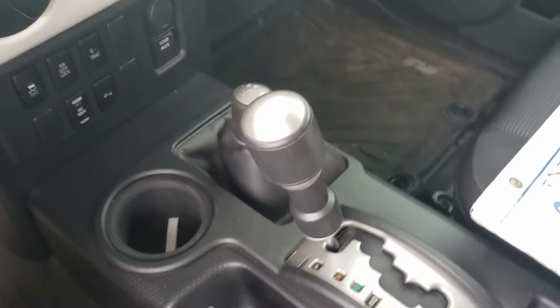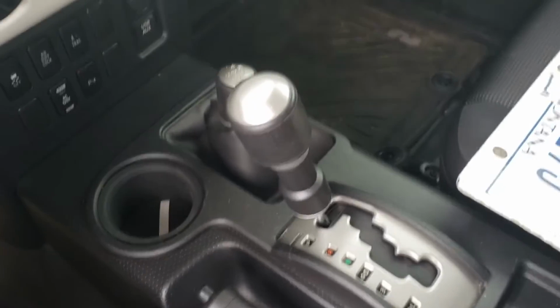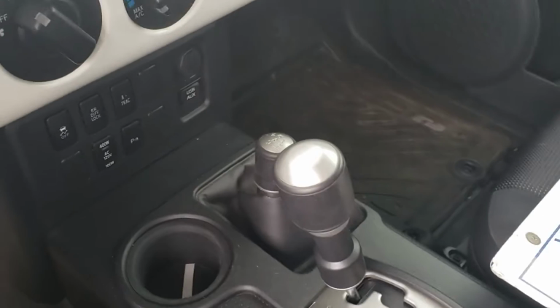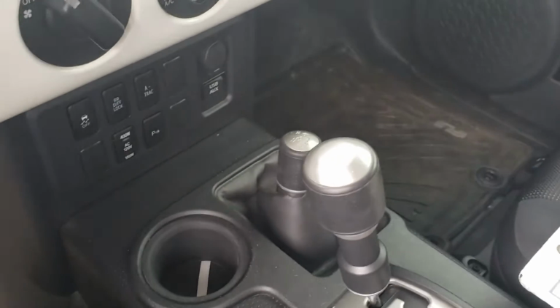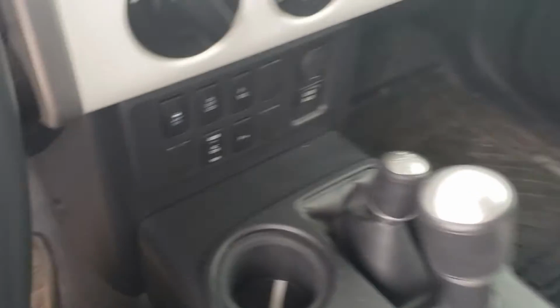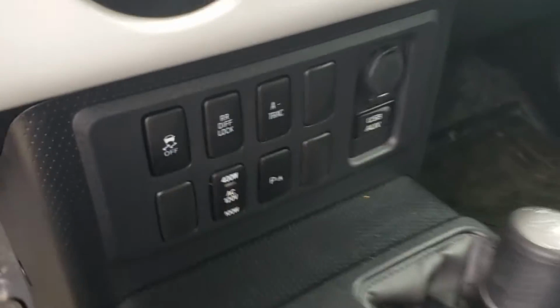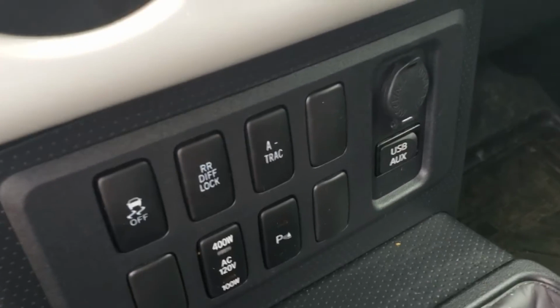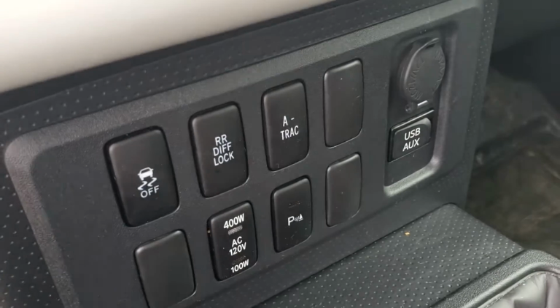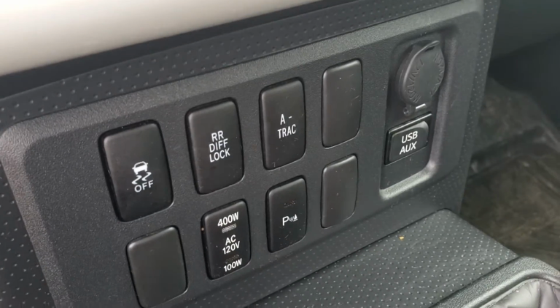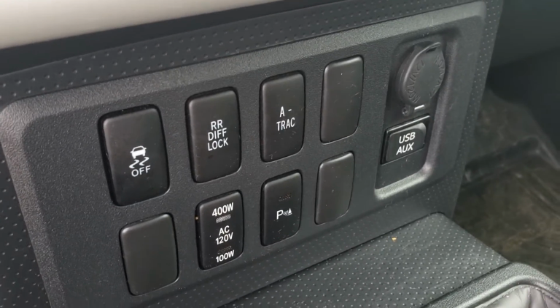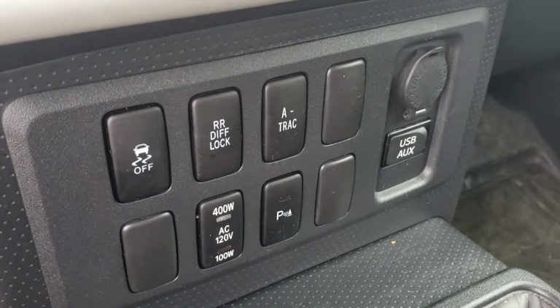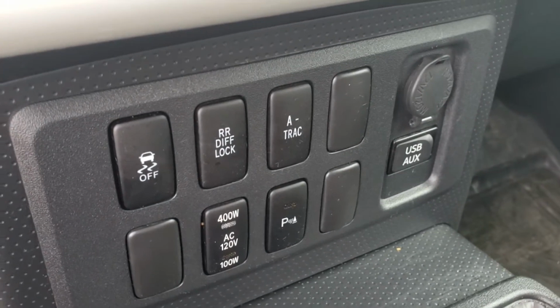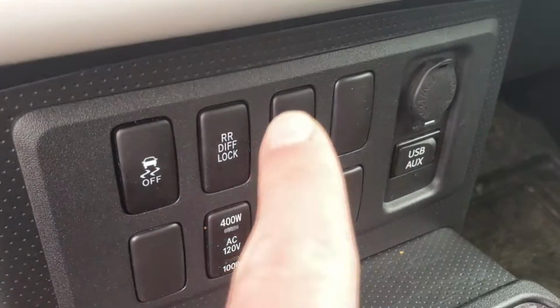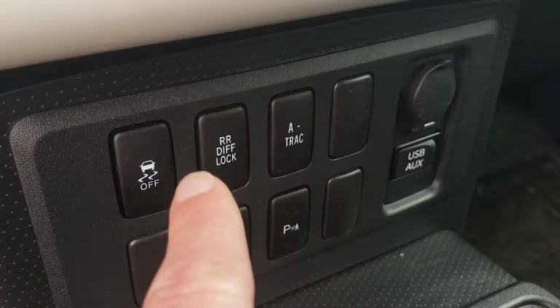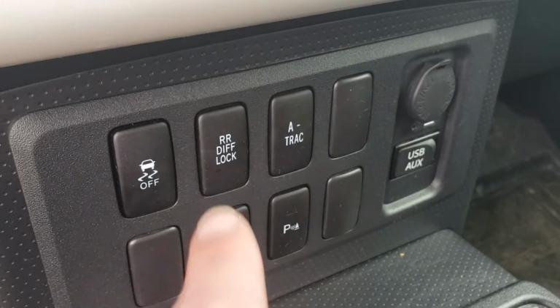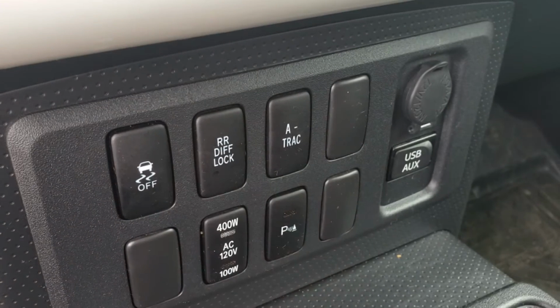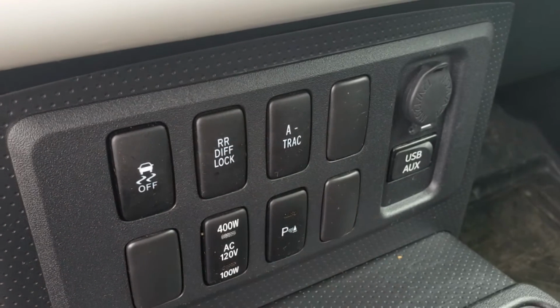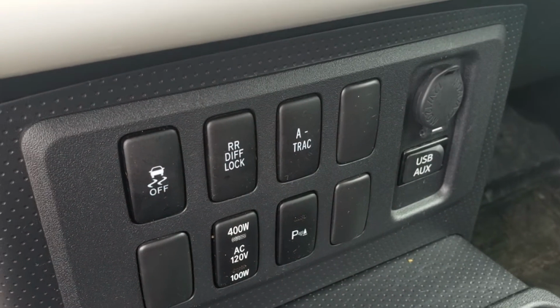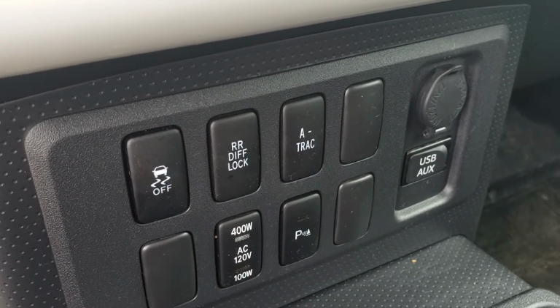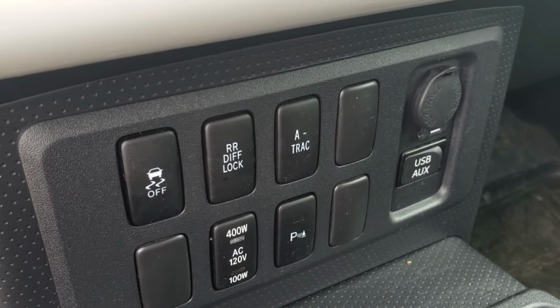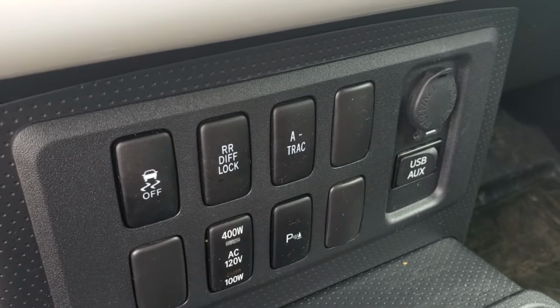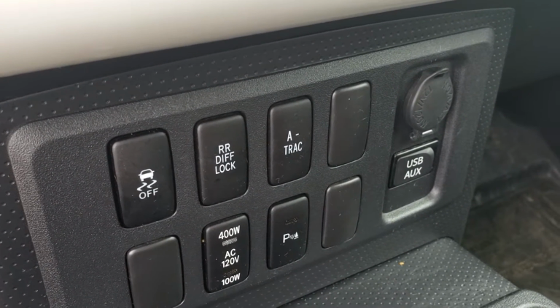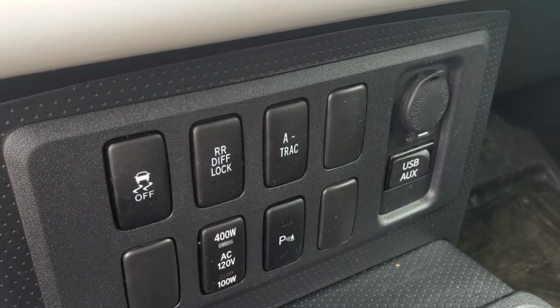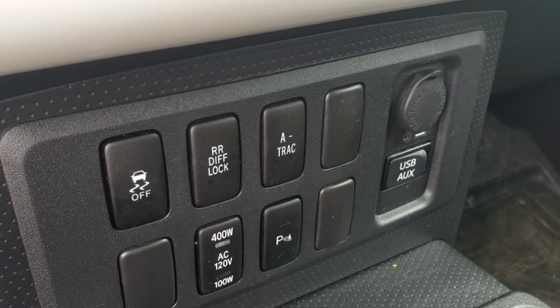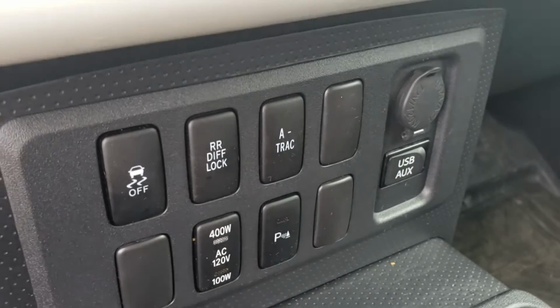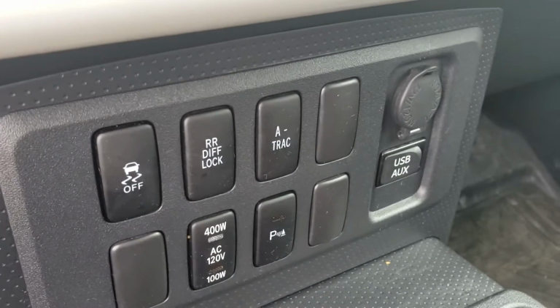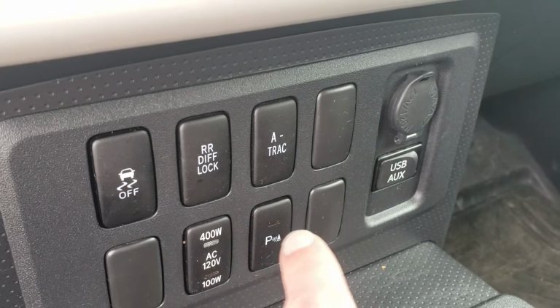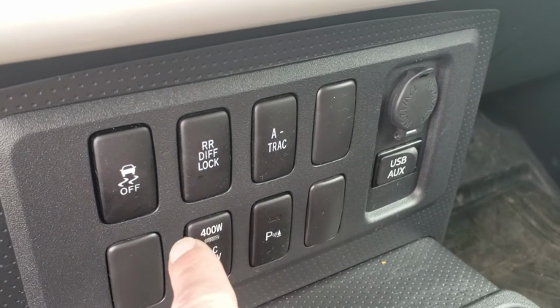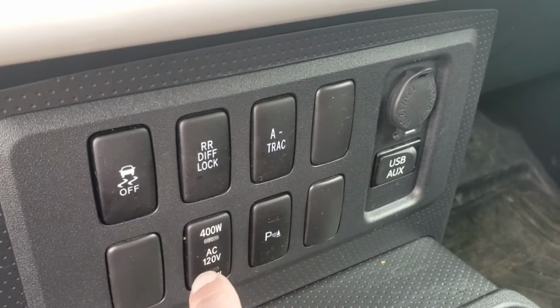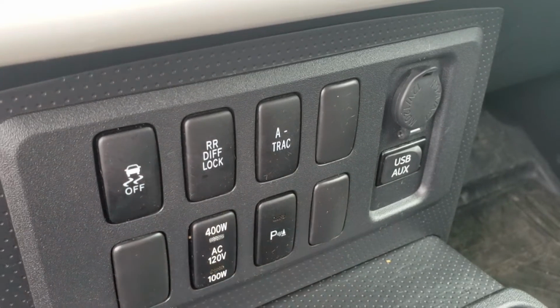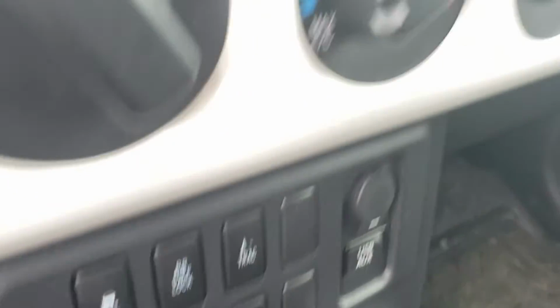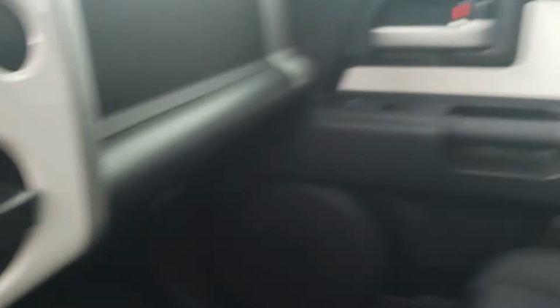Automatic transmission. Portal drive. There's a parking sonar down there. It's got the rear locking differential — those are nice to have. A-TRAC is an off-road feature. Parking sonar, and then this button here is for that power outlet in the back.